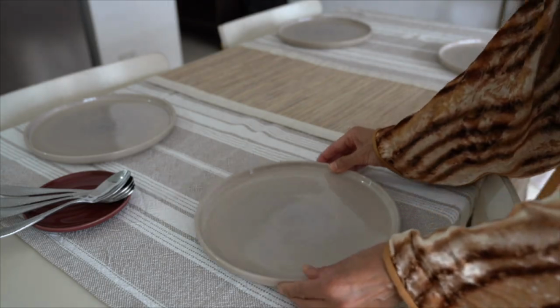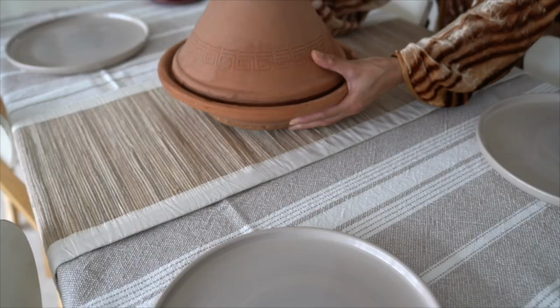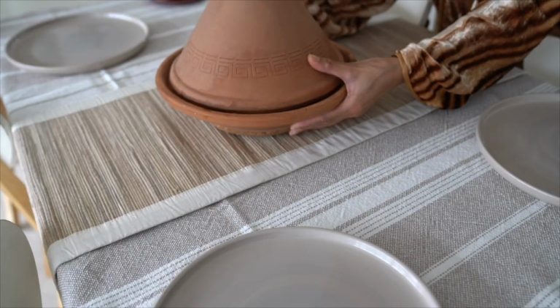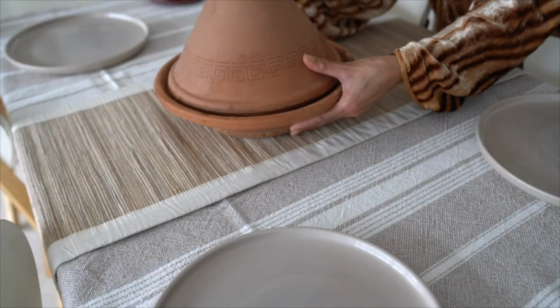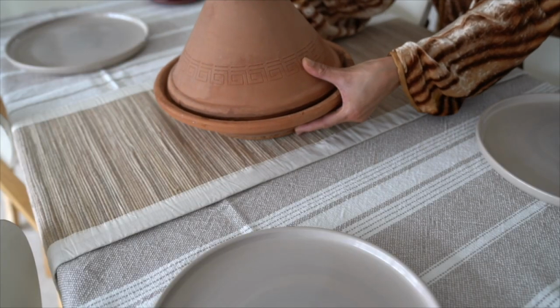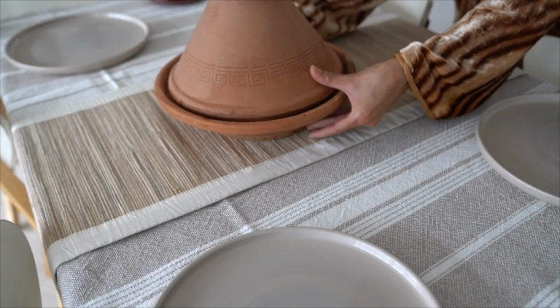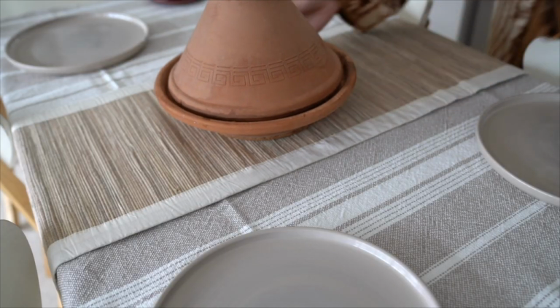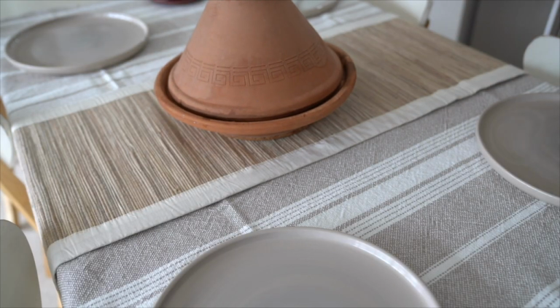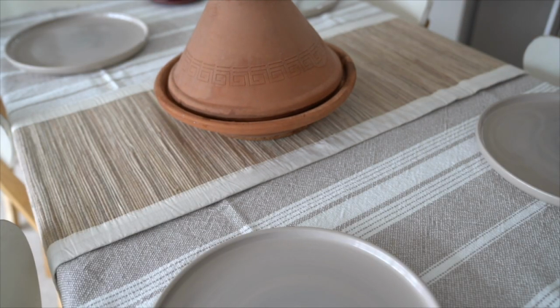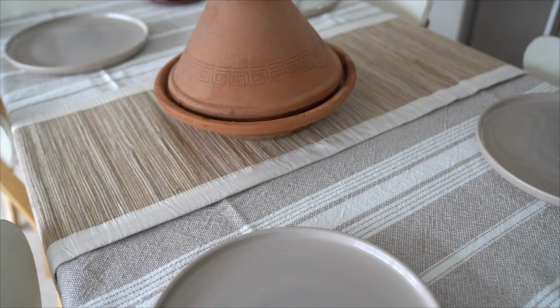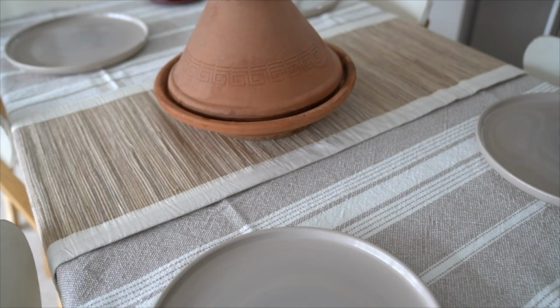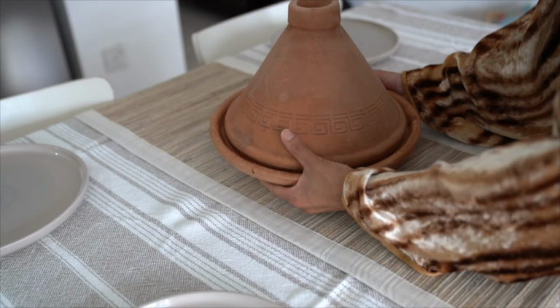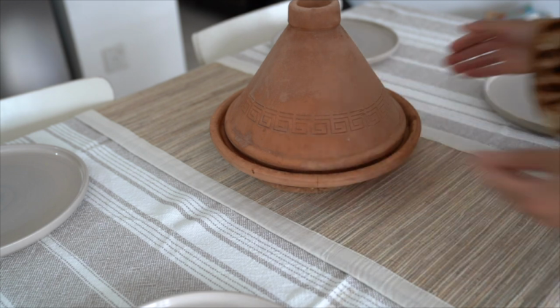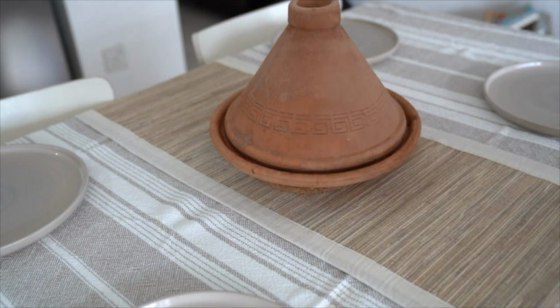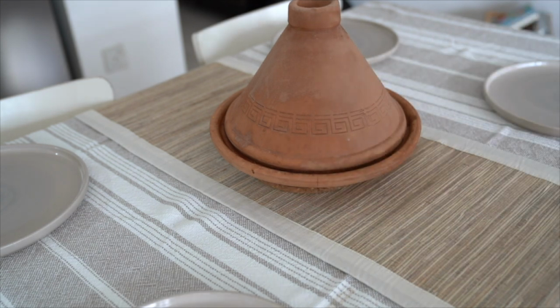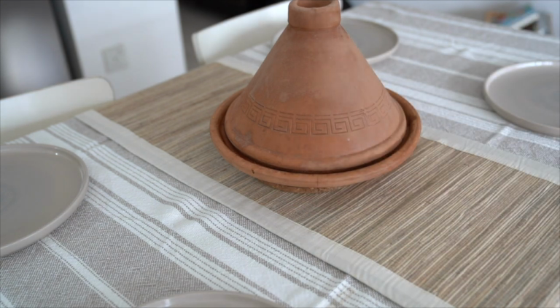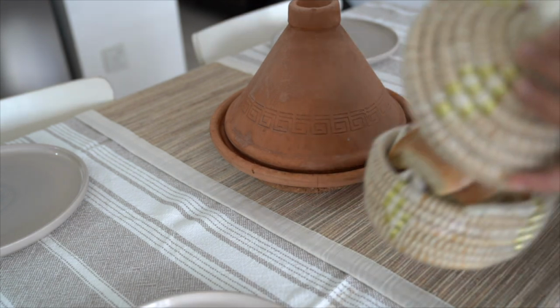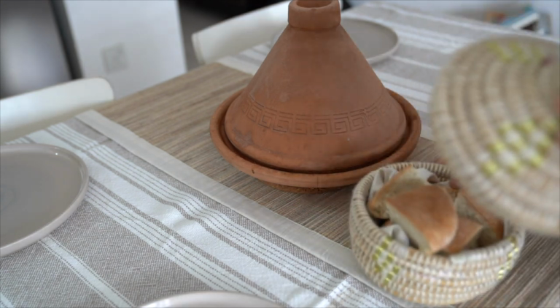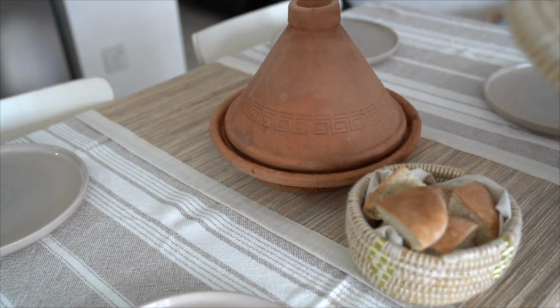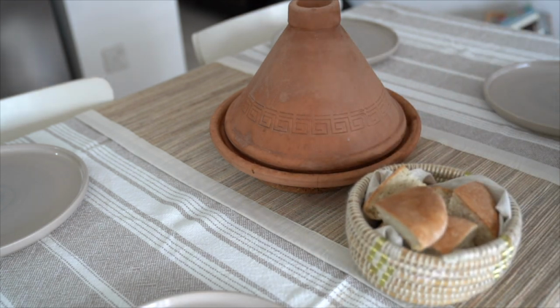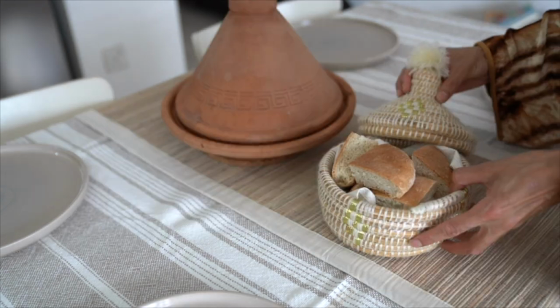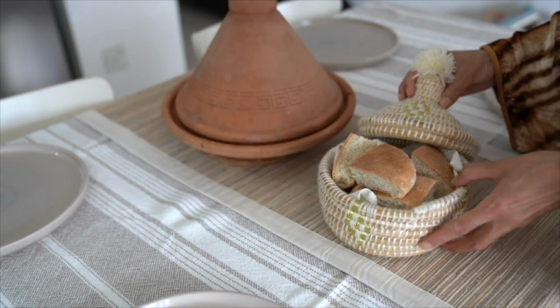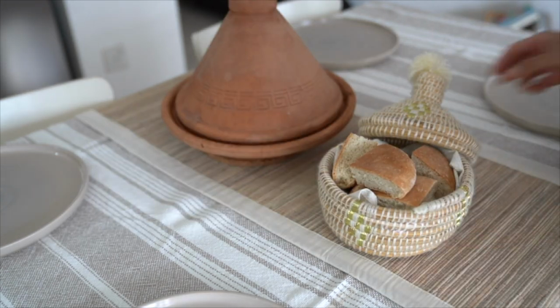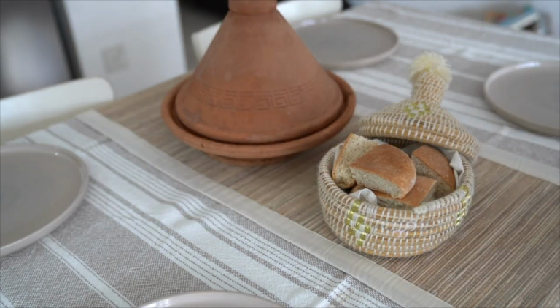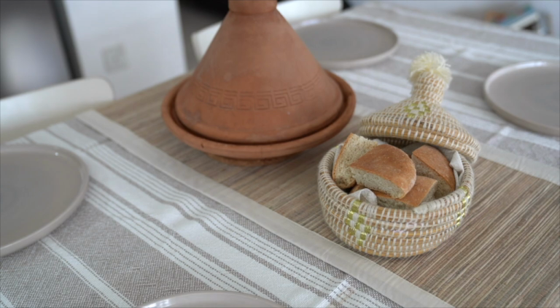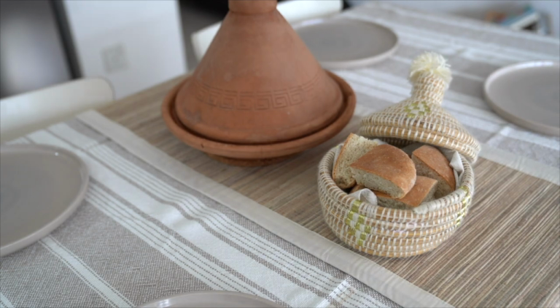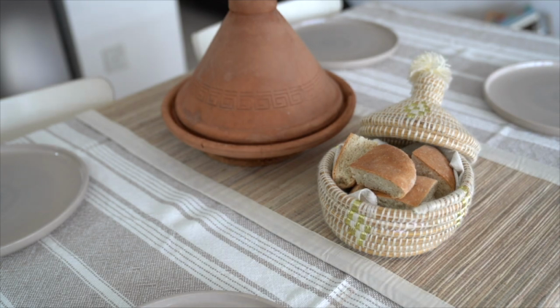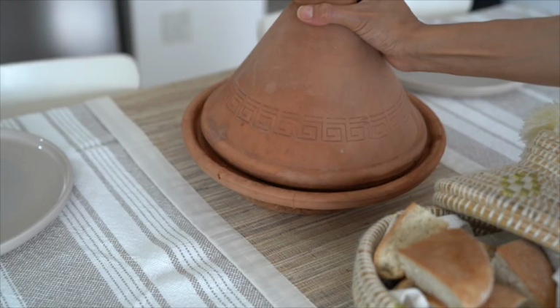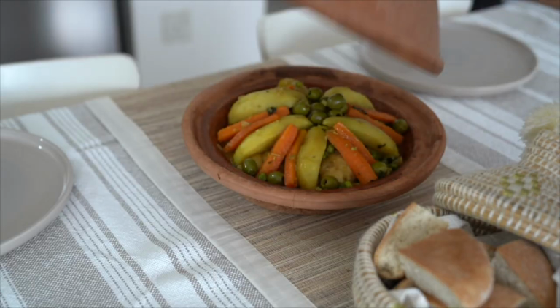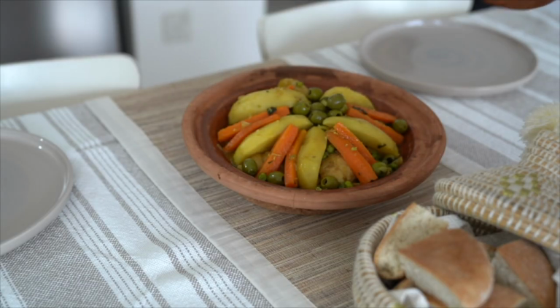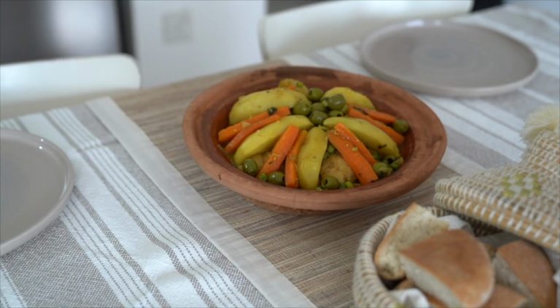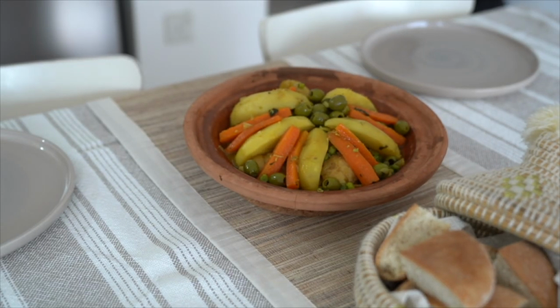Traditionally, we are eating from the same plate with some bread. Every time I make tagine, I really have nice memories from my childhood. I really hope that you liked this video.